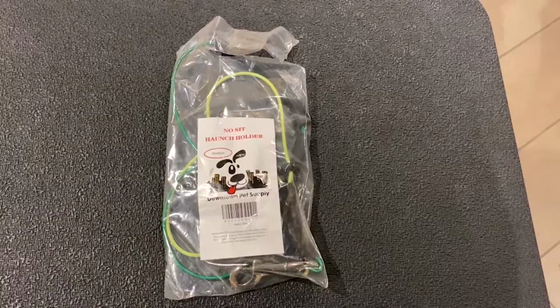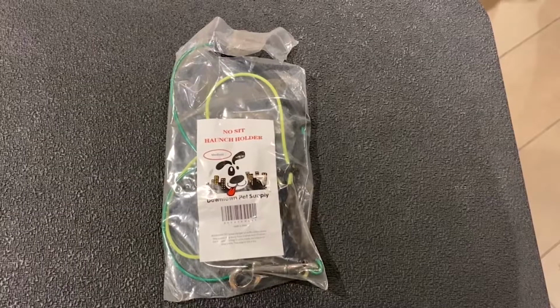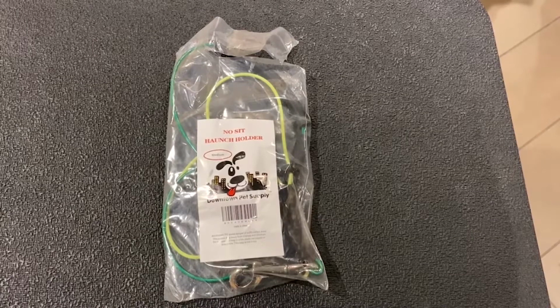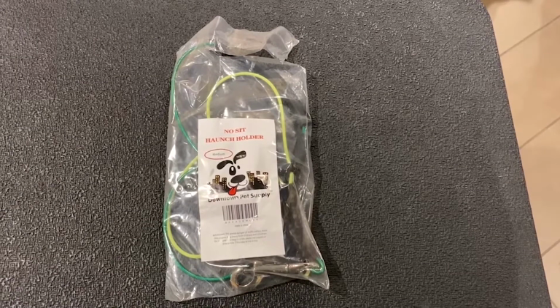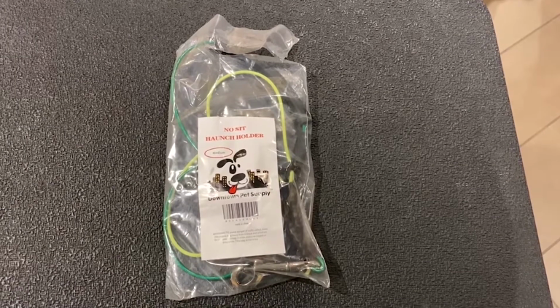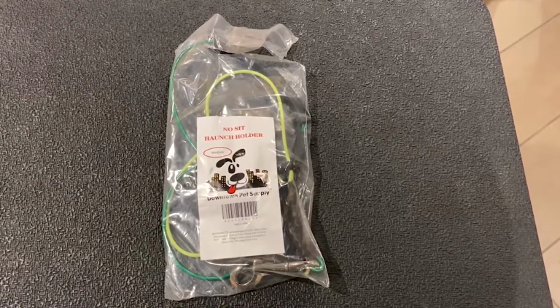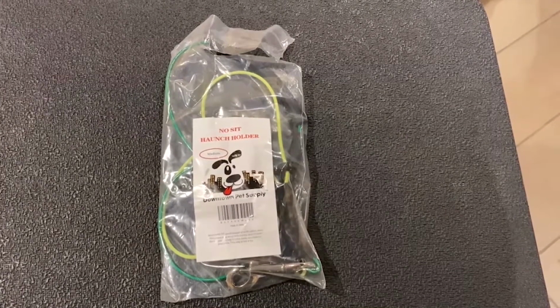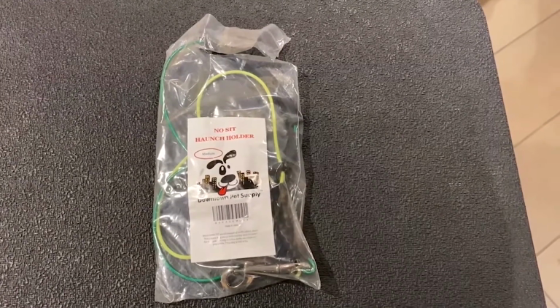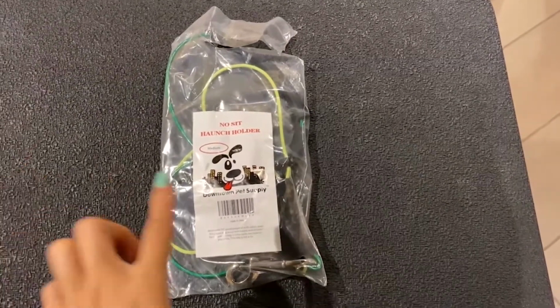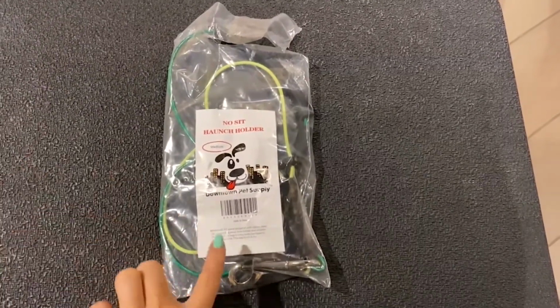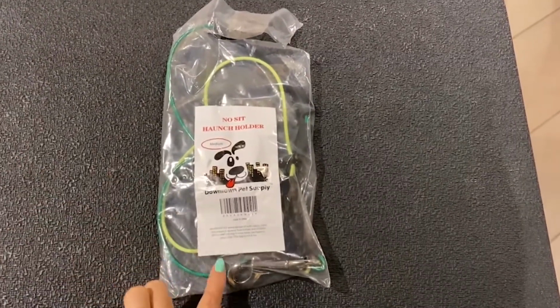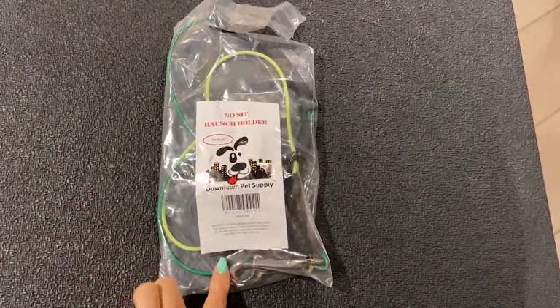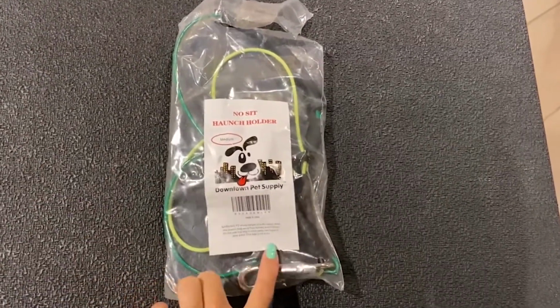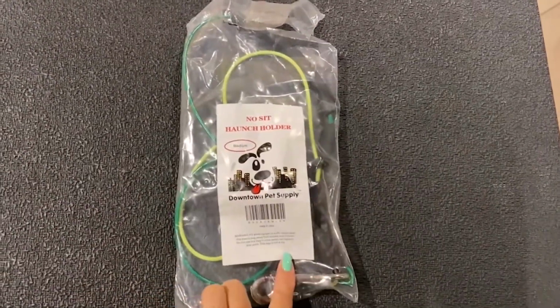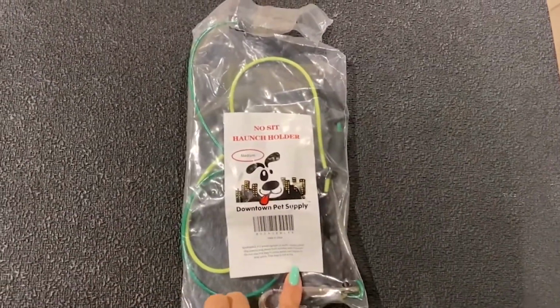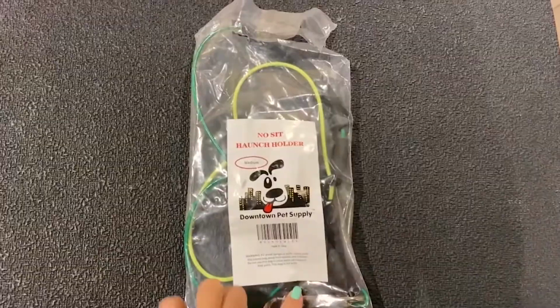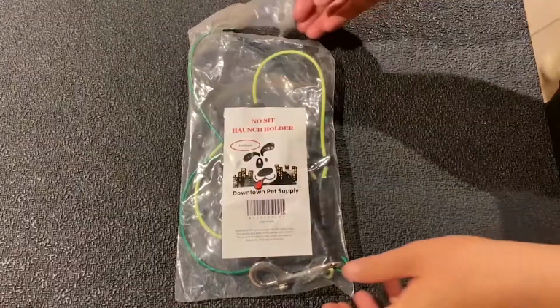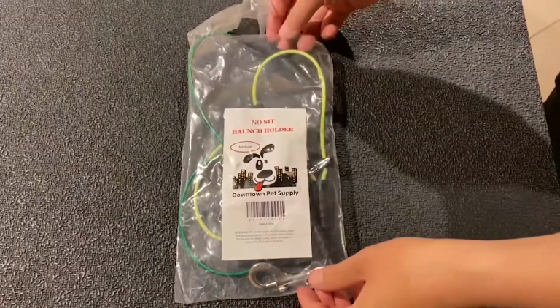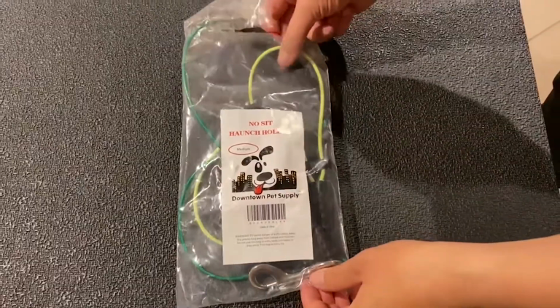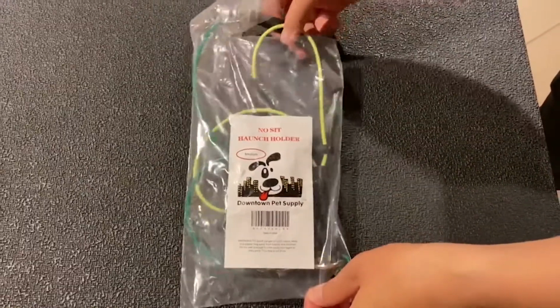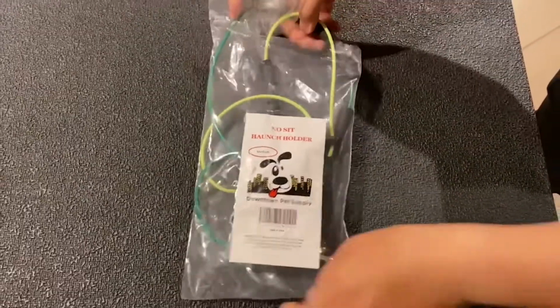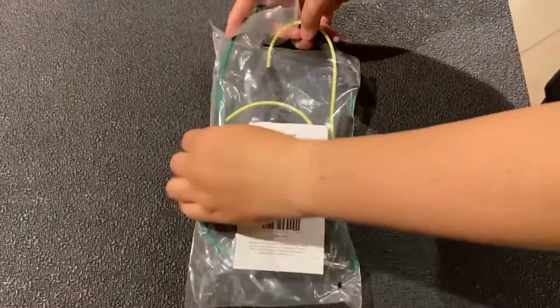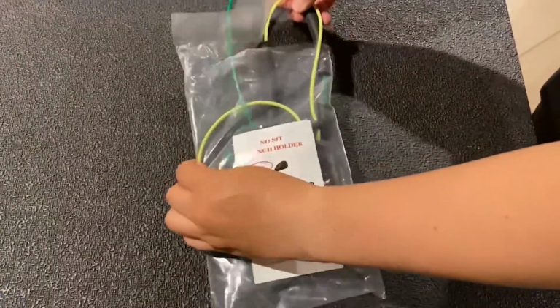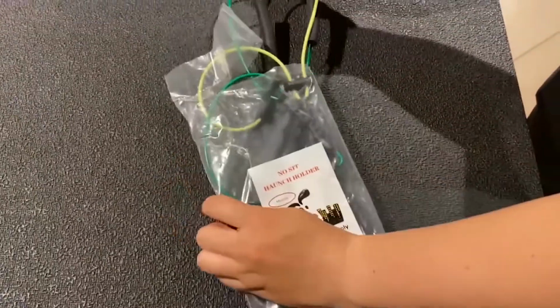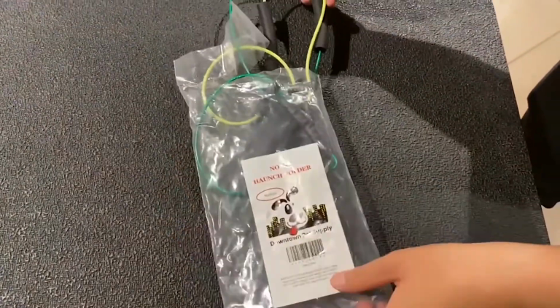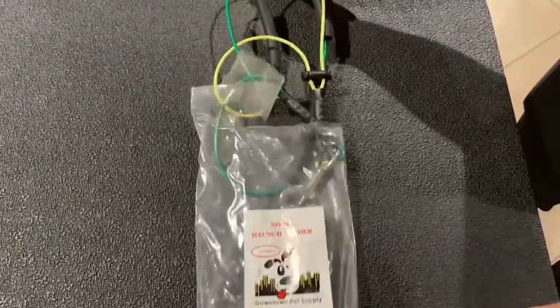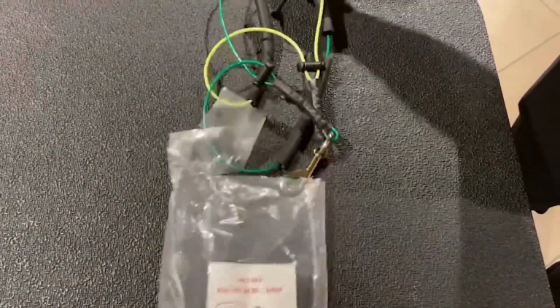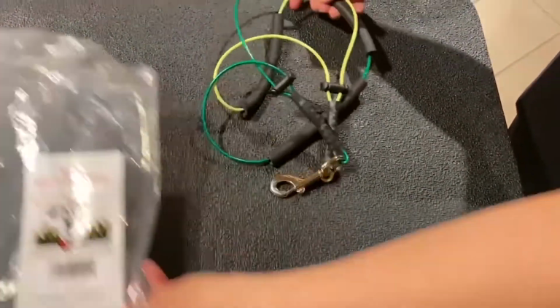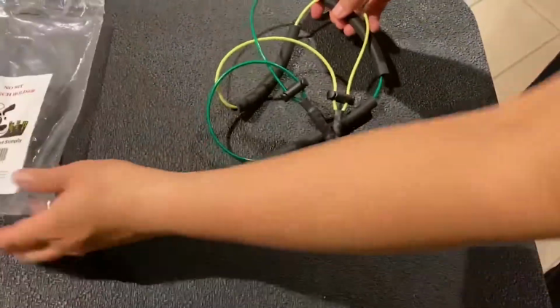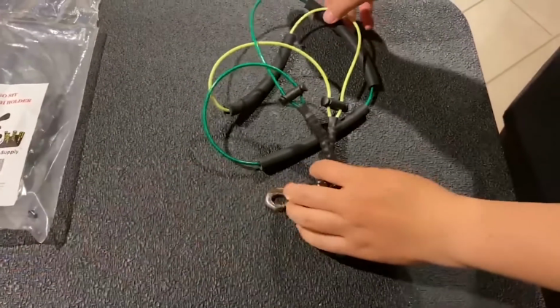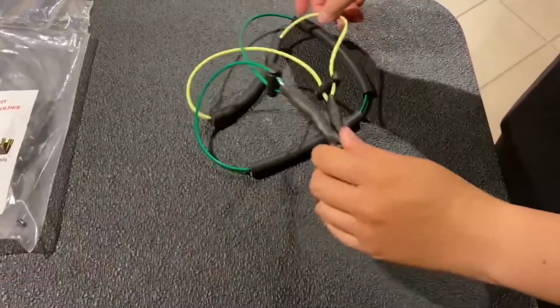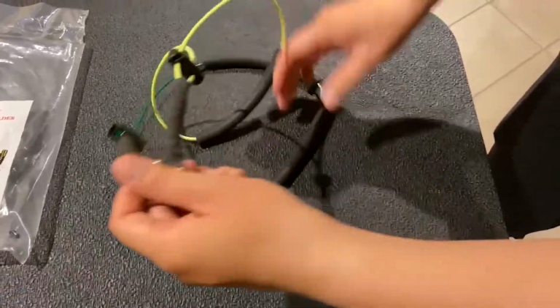Hi guys! Today I'm reviewing a product from Downtown Pet Supply Store. This is a no-sit pet haunch holder for dogs, specifically when they're having a bath or being on grooming tables.